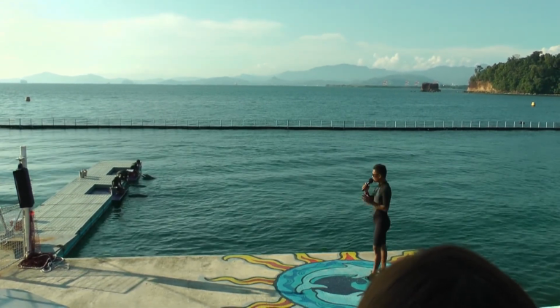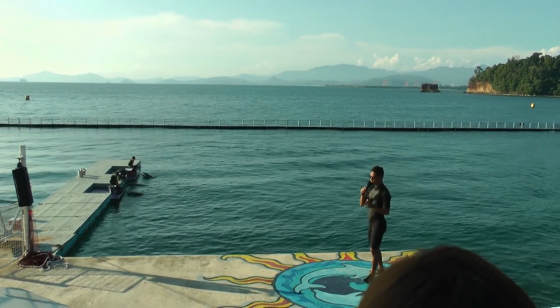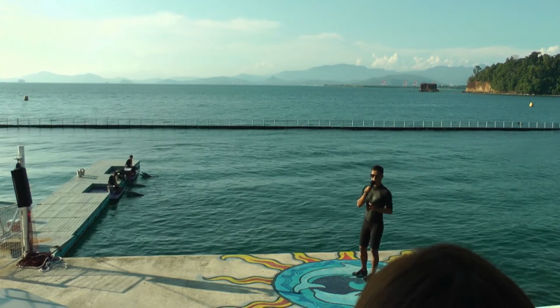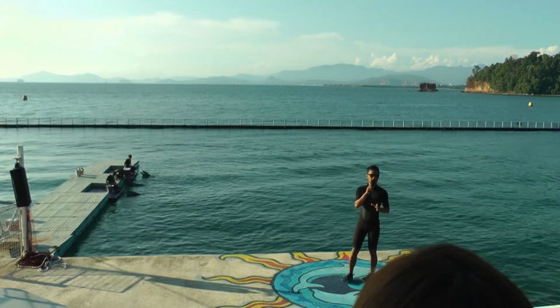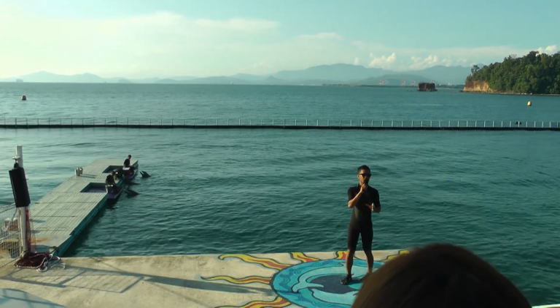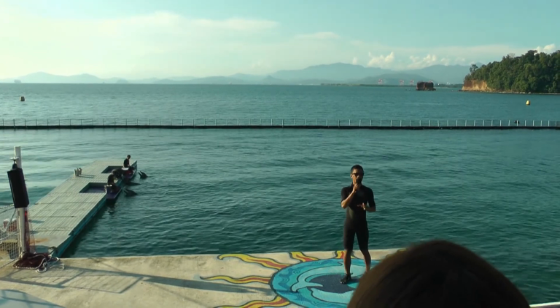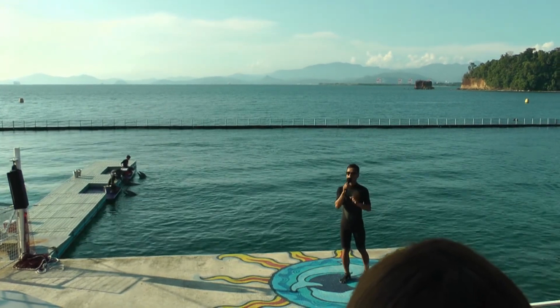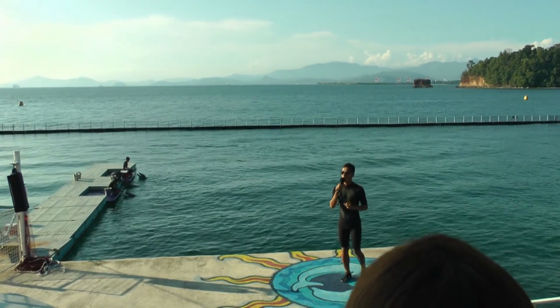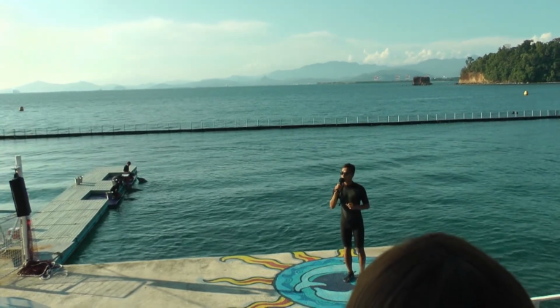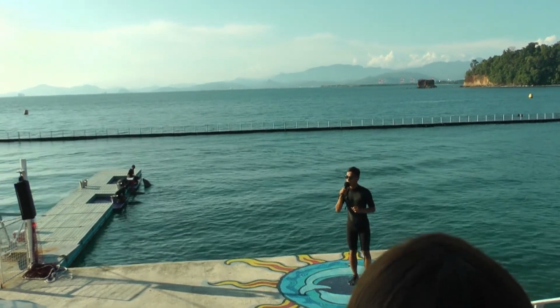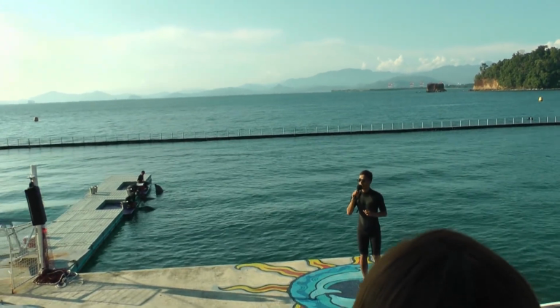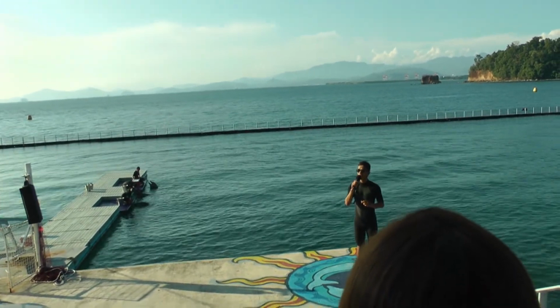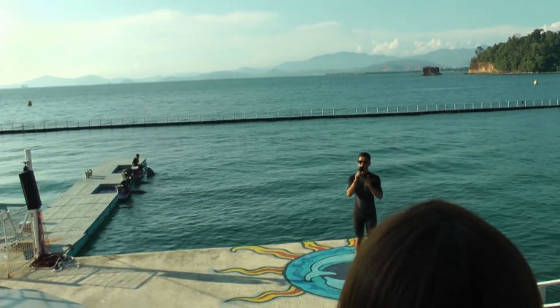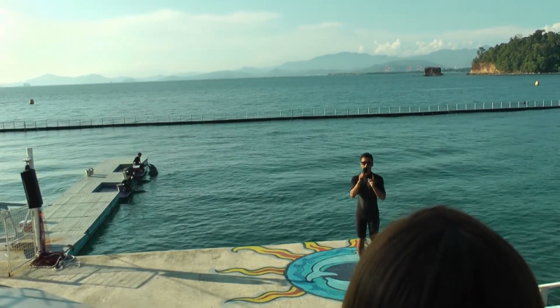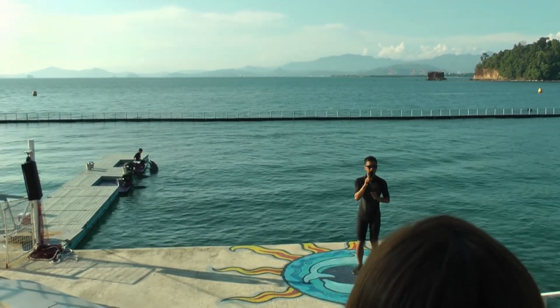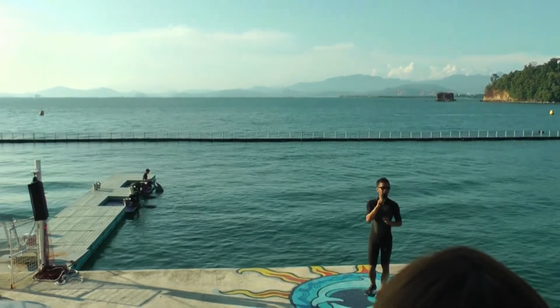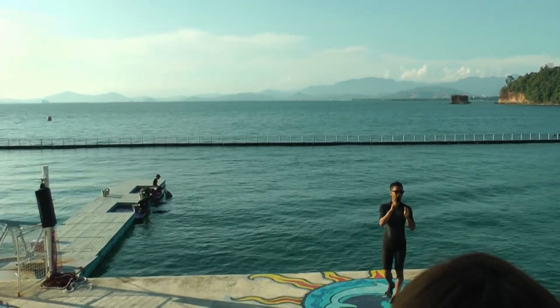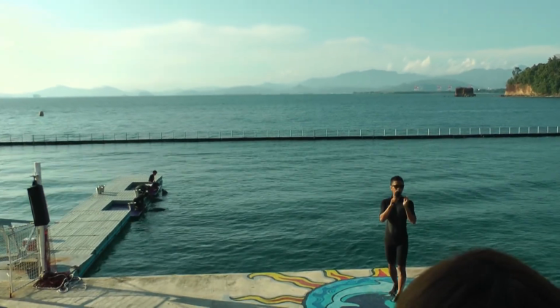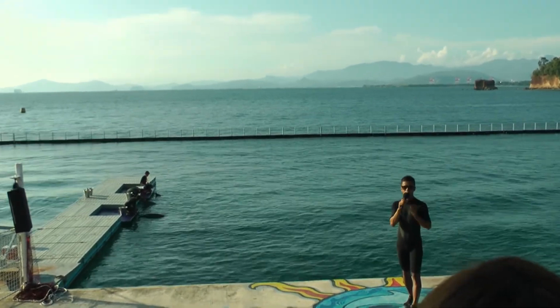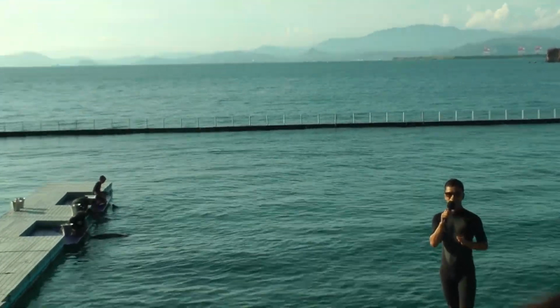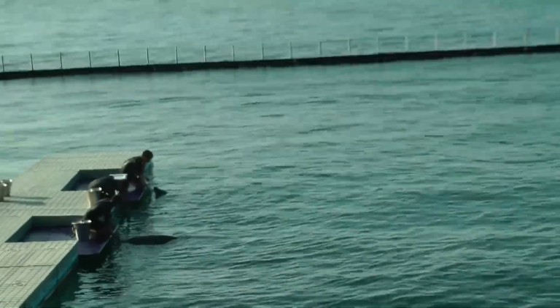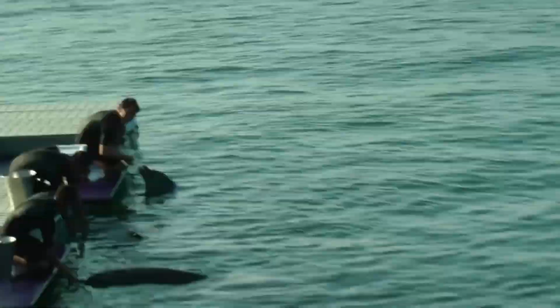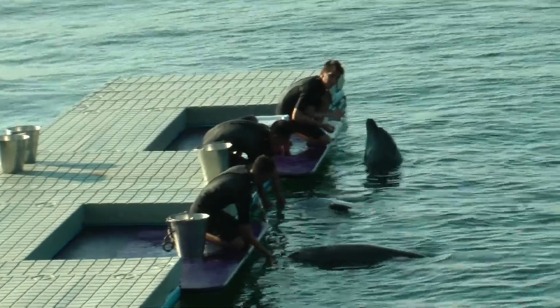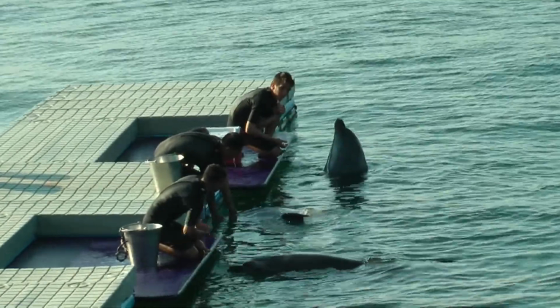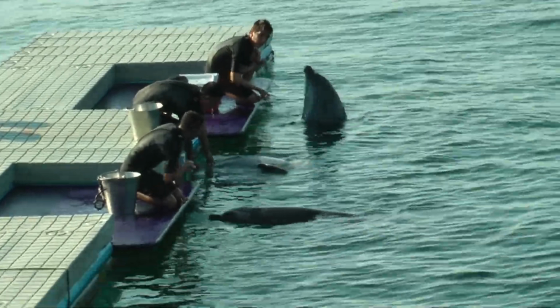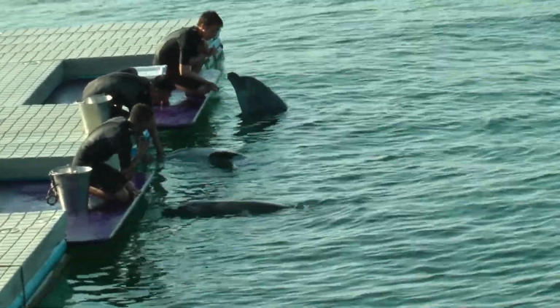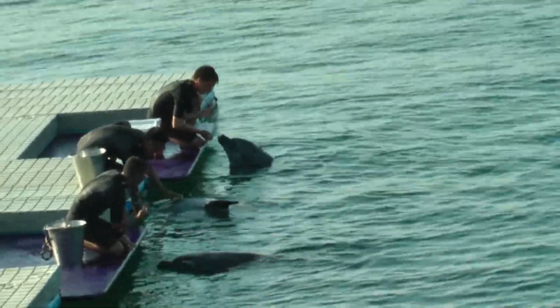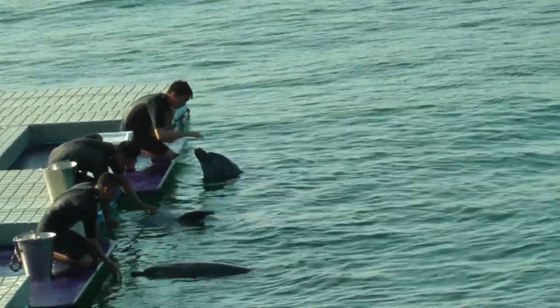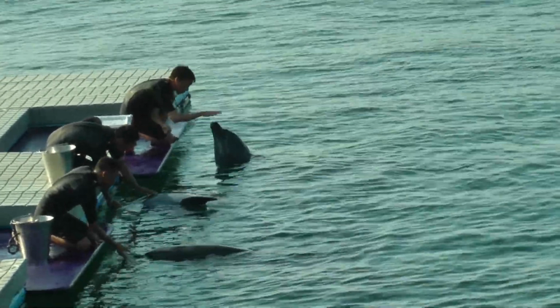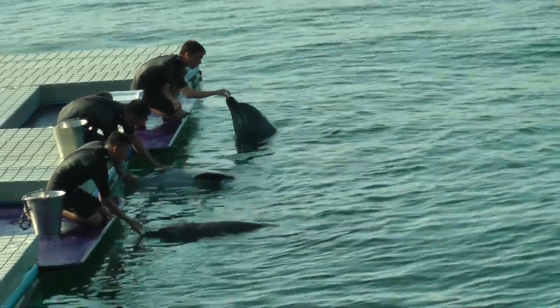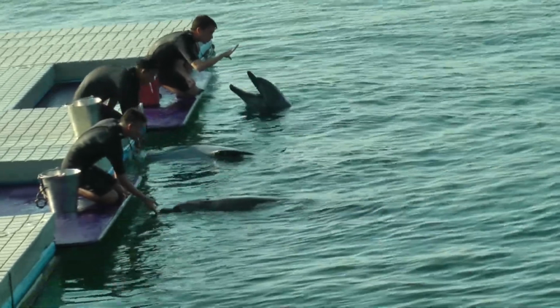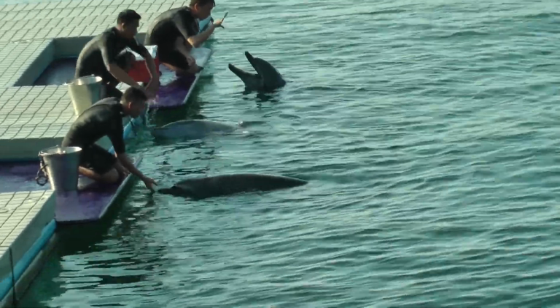The secret is that the blowhole is conveniently located so they don't have to lift their head out of the water to breathe. It has a lid that opens and closes at the surface of the water. That's how they breathe.